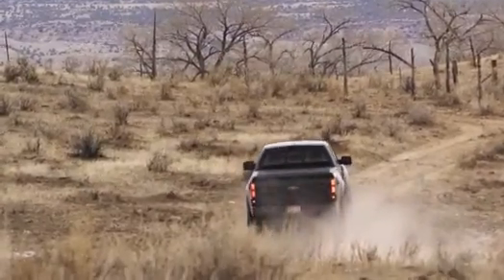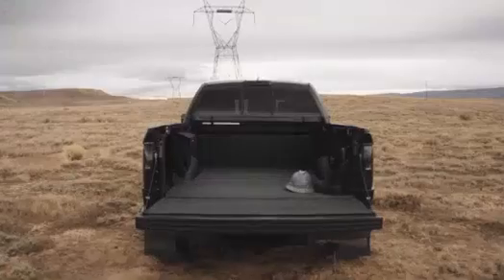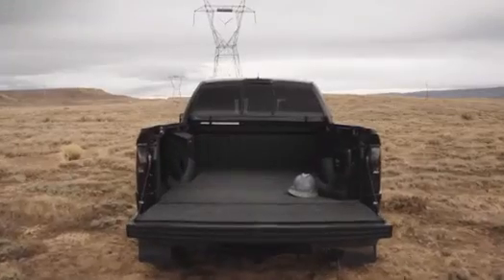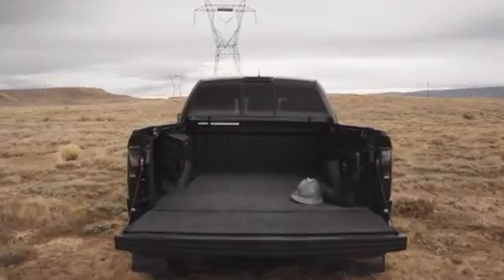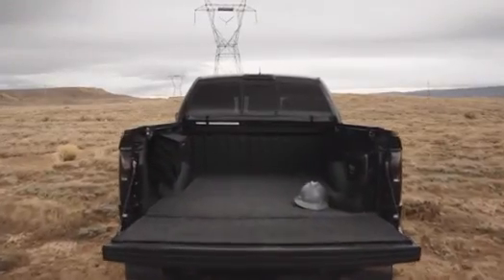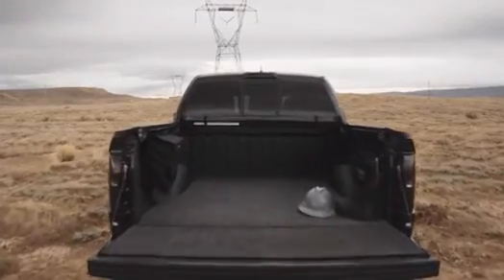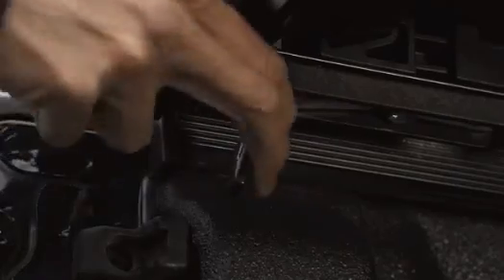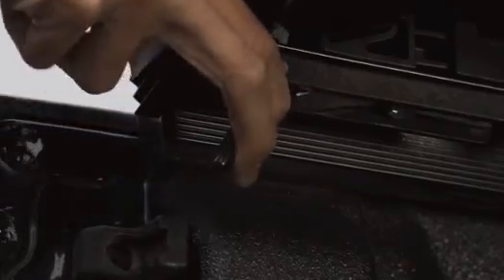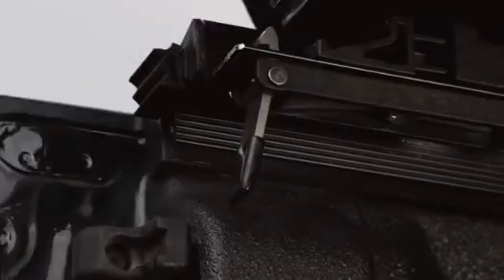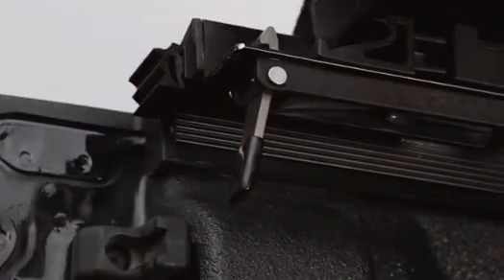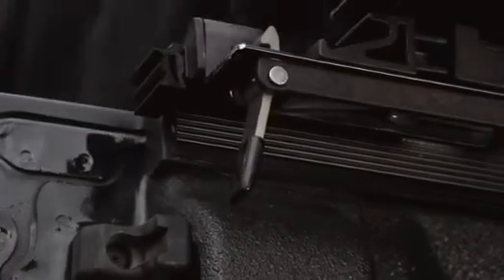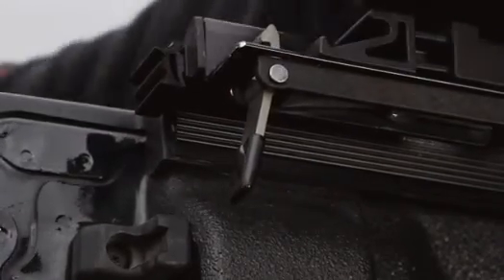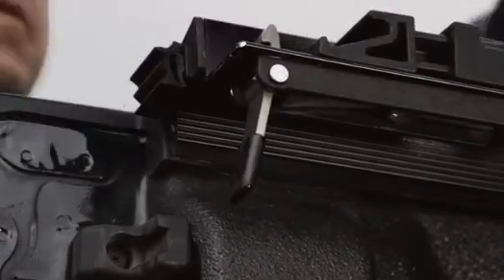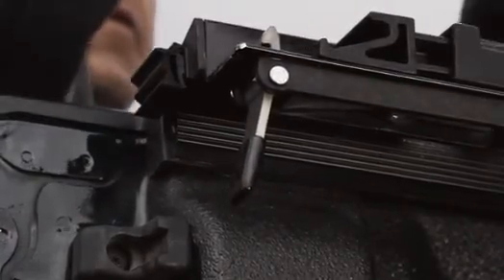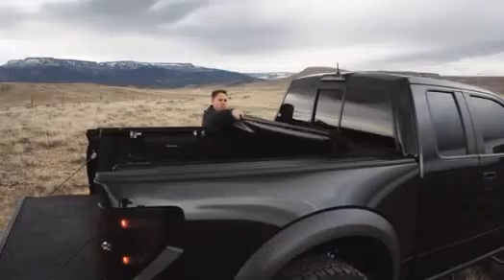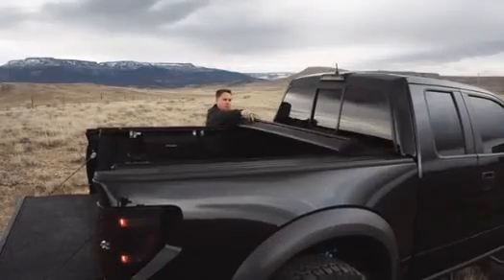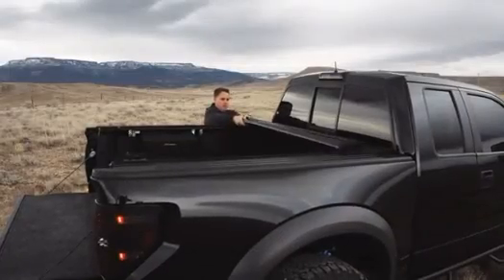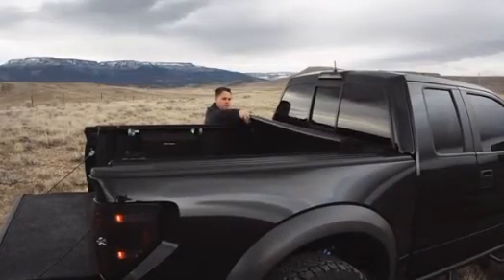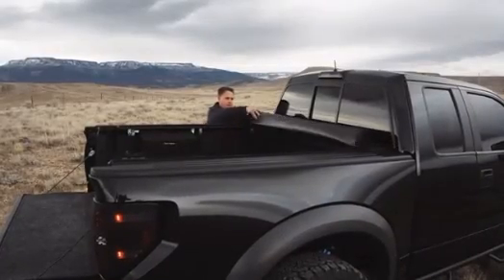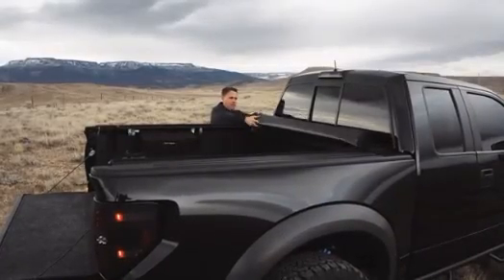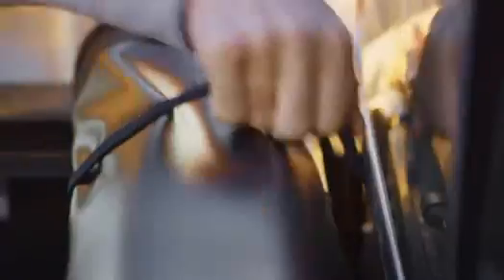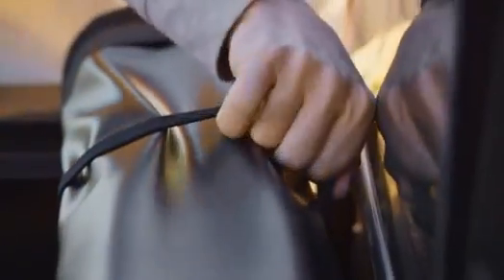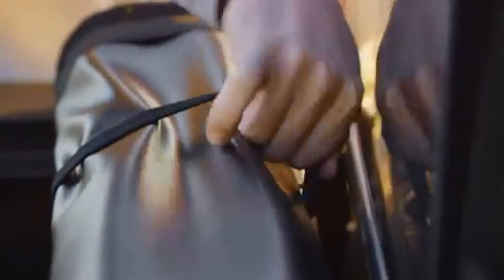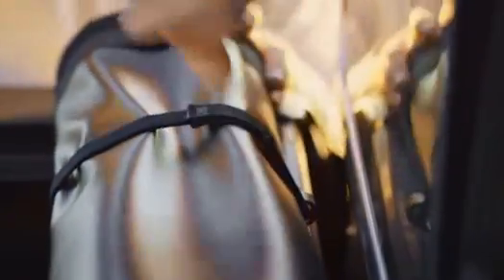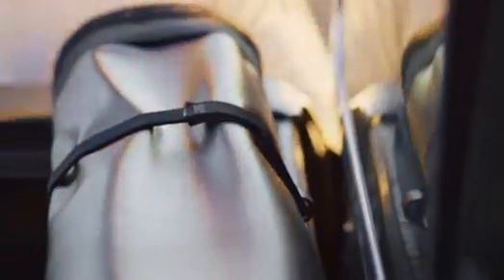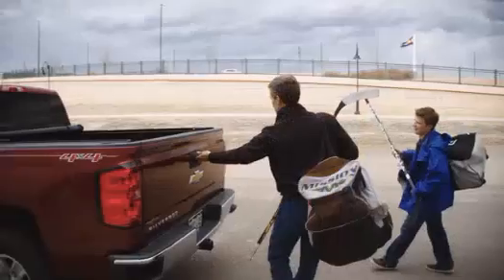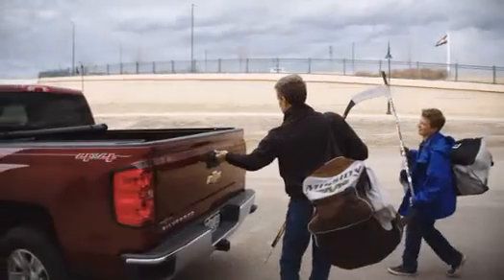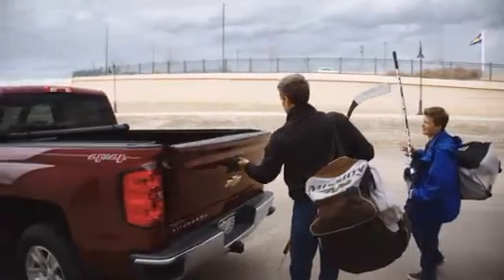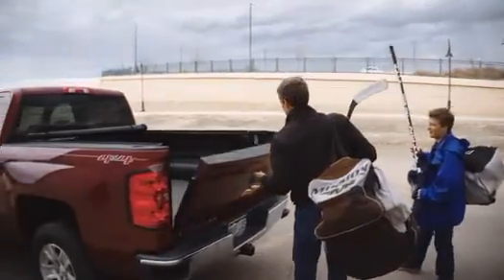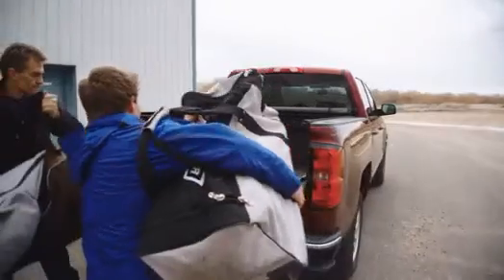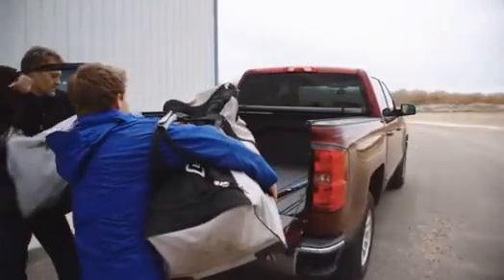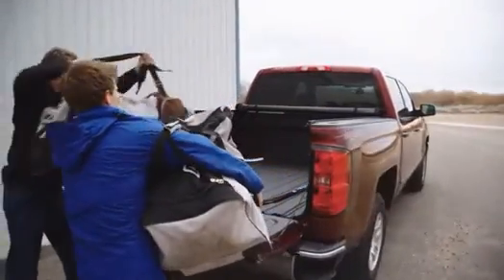To drive with the cover fully open, just pull the anodized single trigger latch to release the cover. Then simply roll the cover to the front of the truck bed and secure with the safety straps. This allows you unrestricted access to your truck bed.